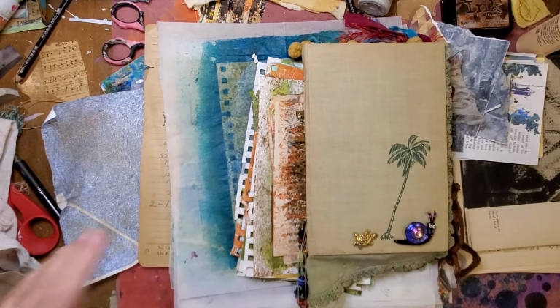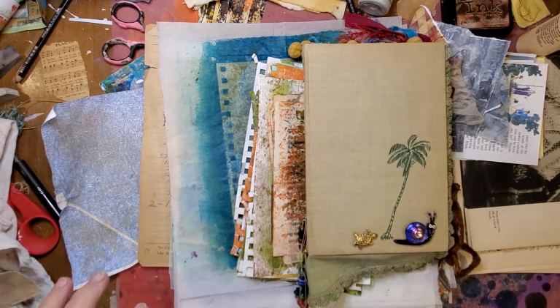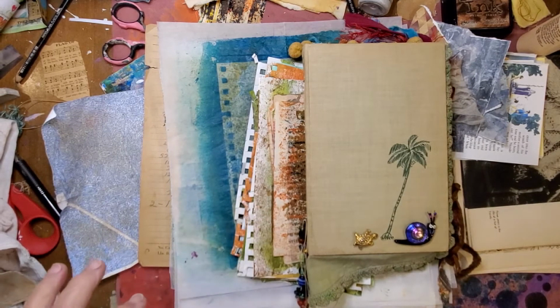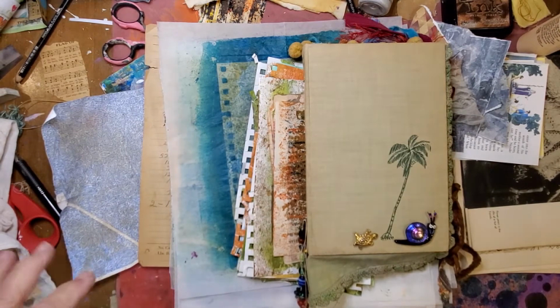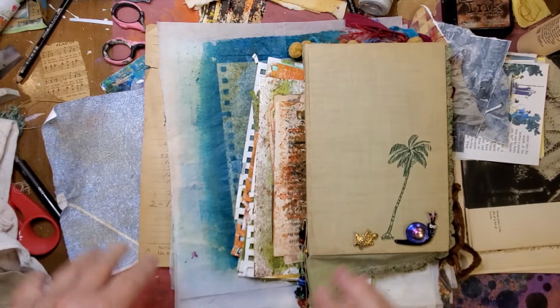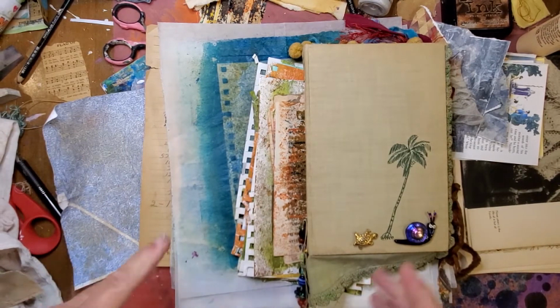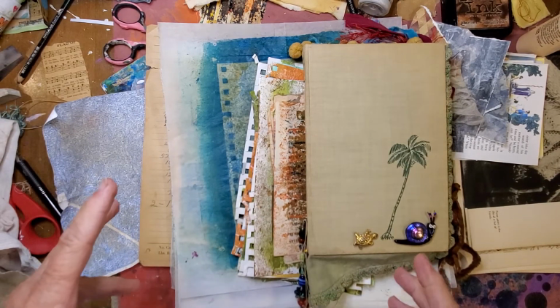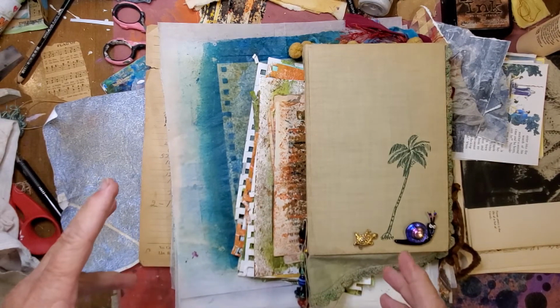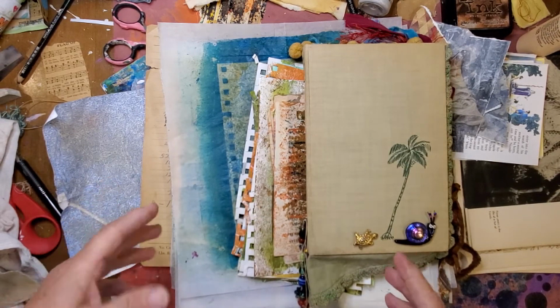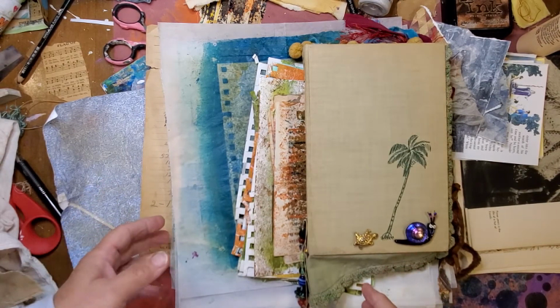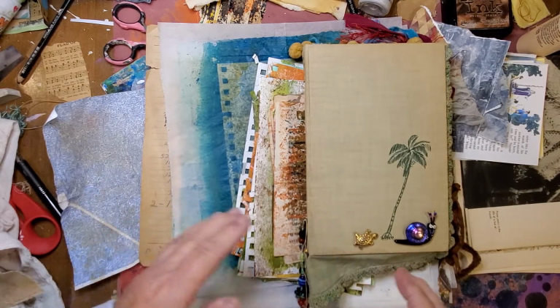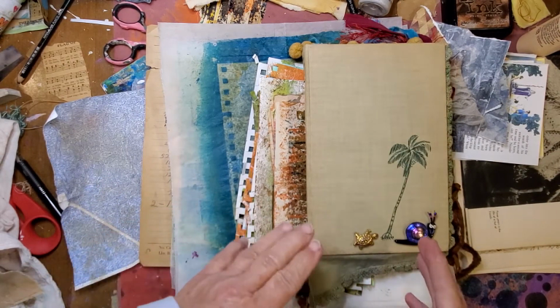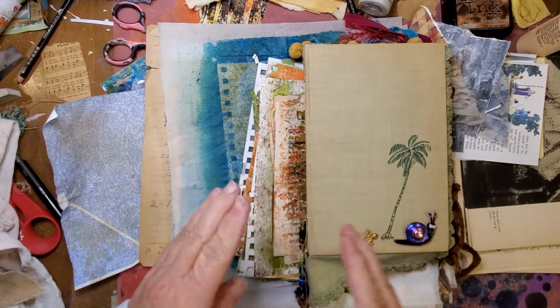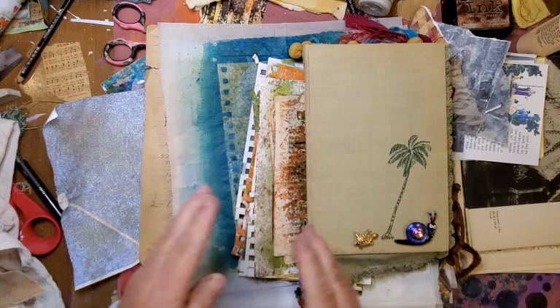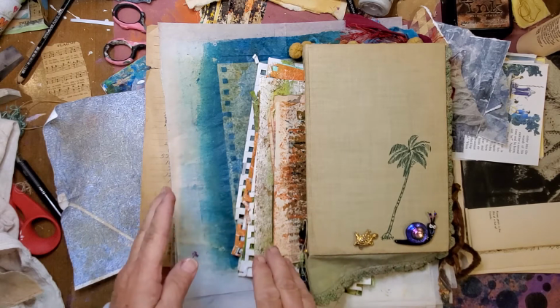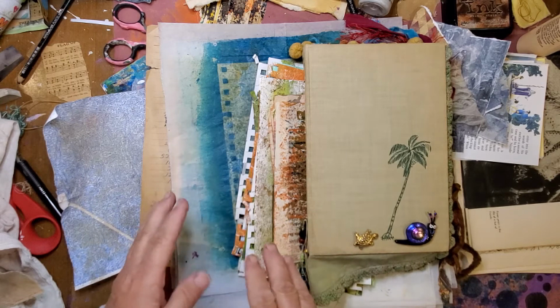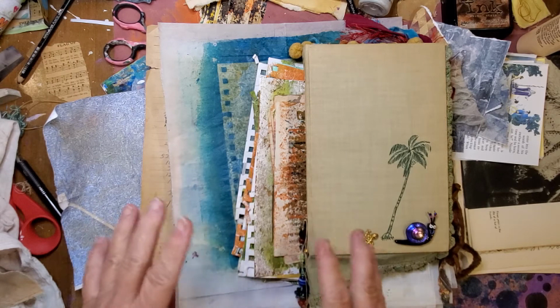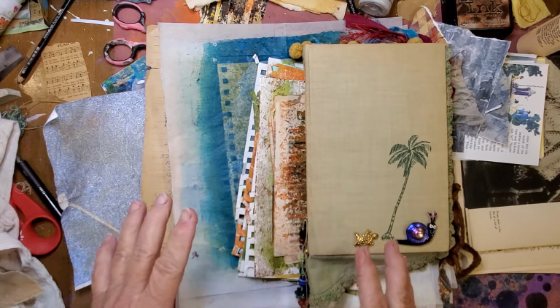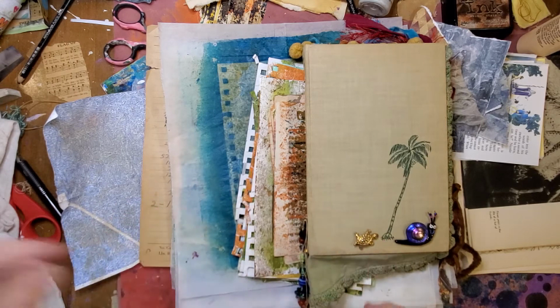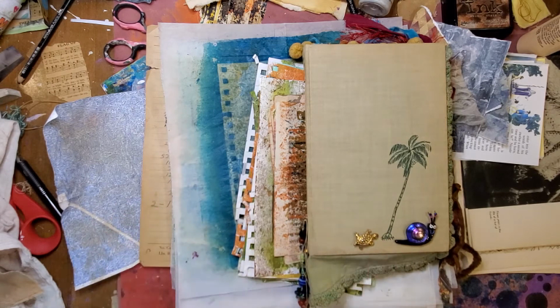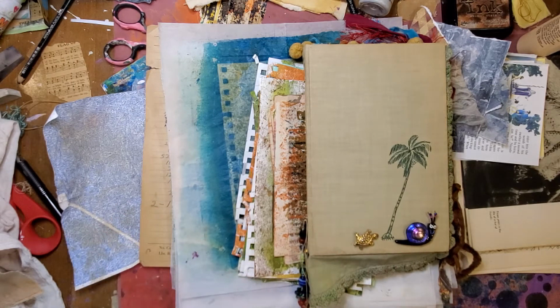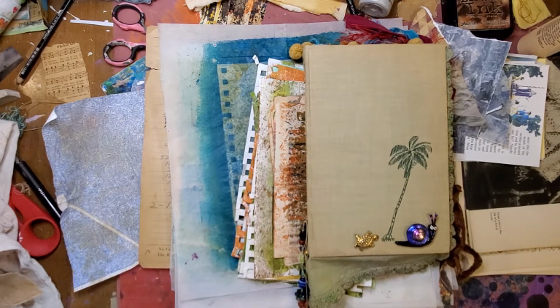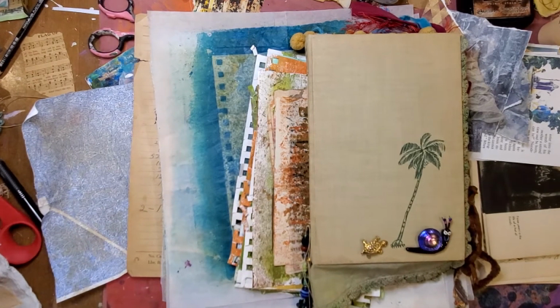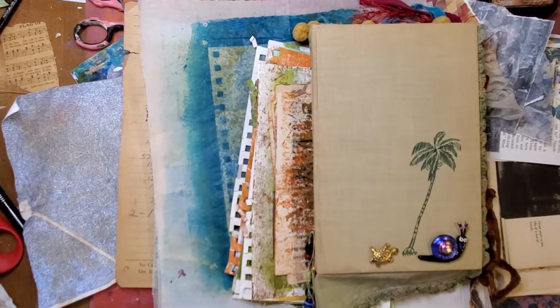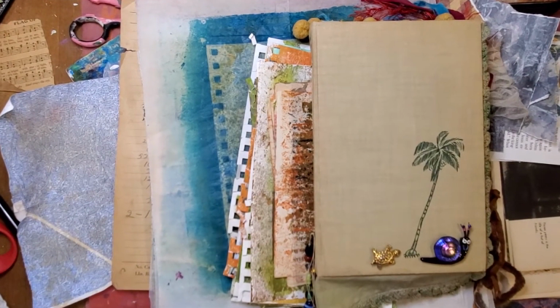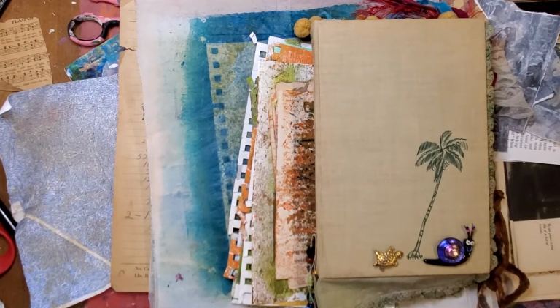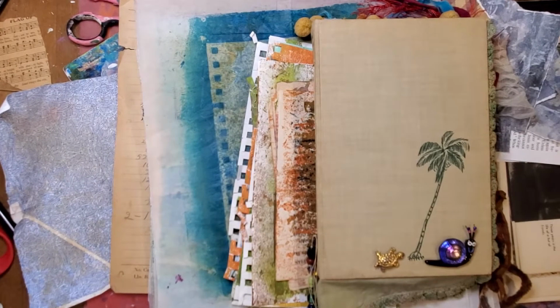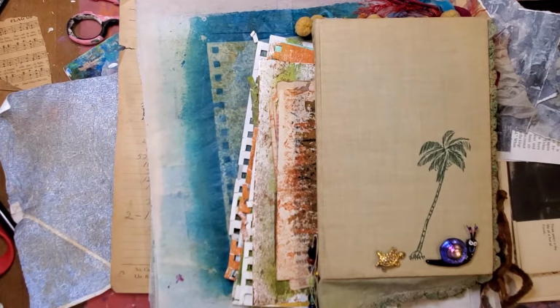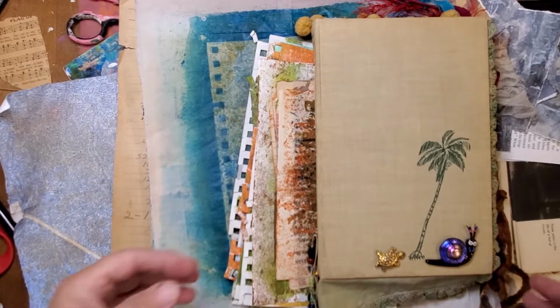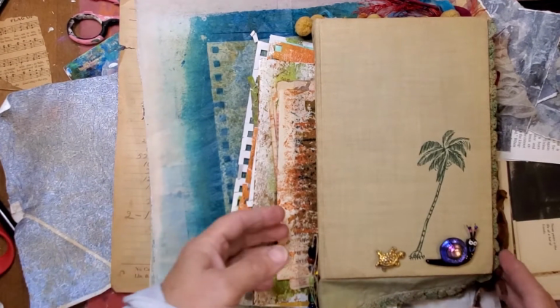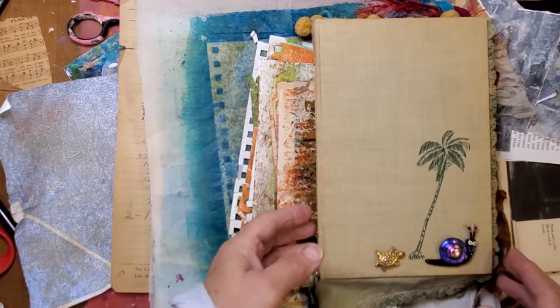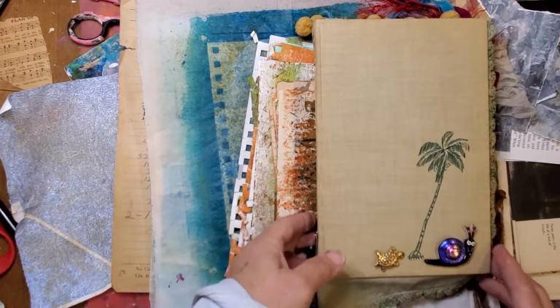I wanted to show you a few things, and maybe if we have time, we can play a little bit. So I've got things in order in my little stack of how I want to show you. I want to zoom in just a teeny bit.